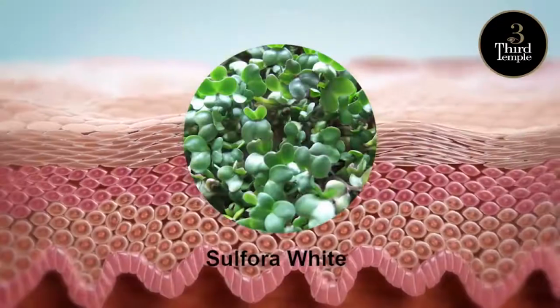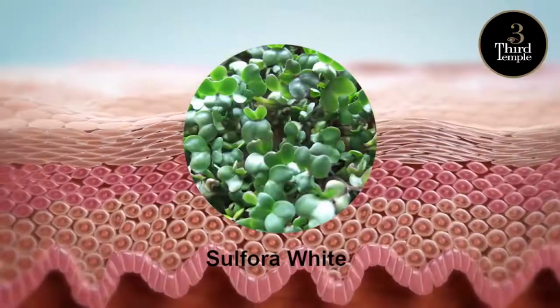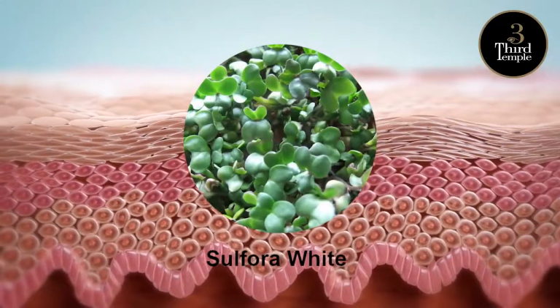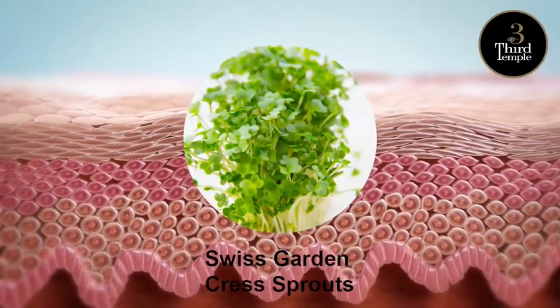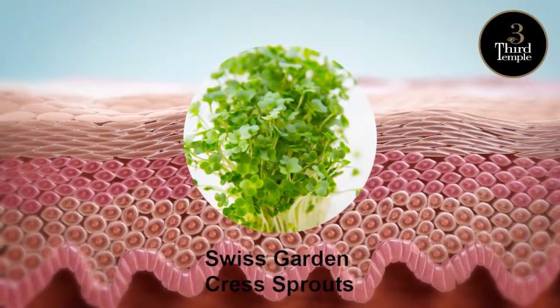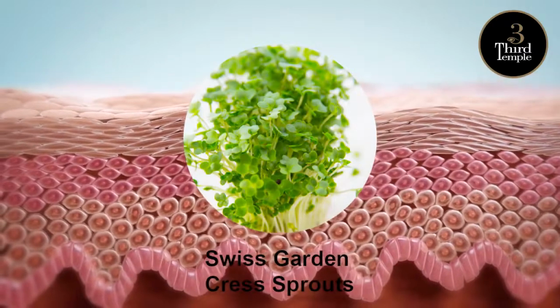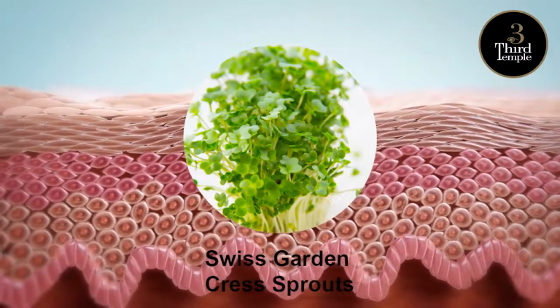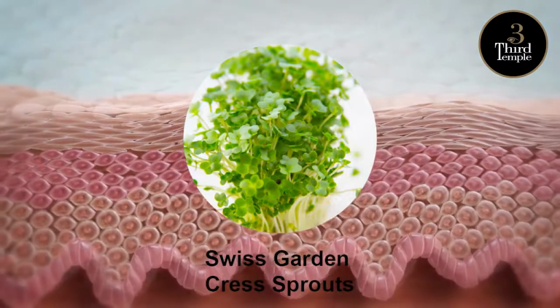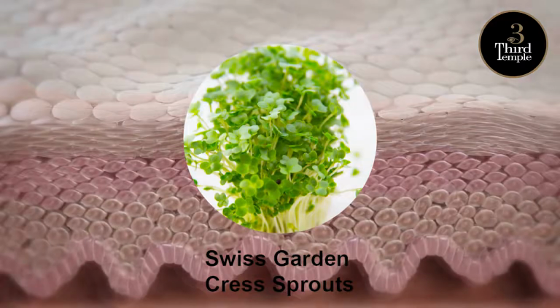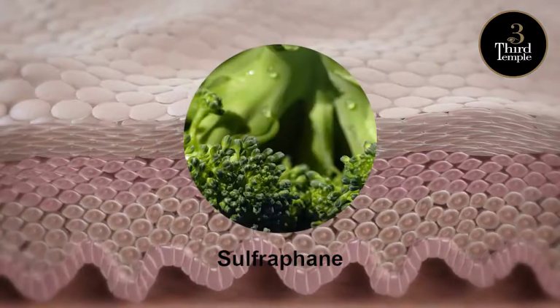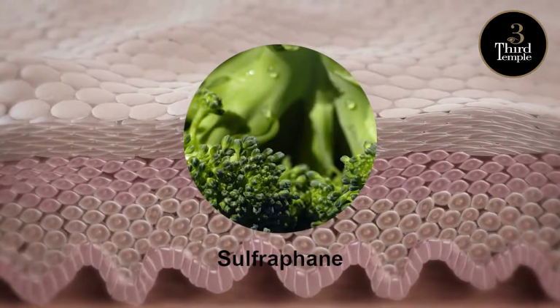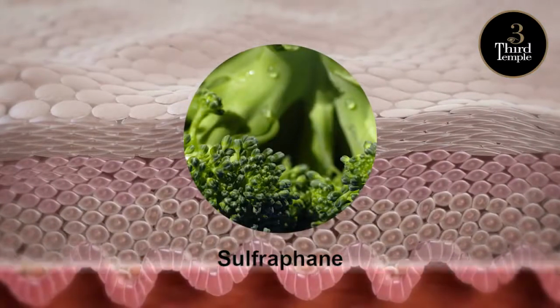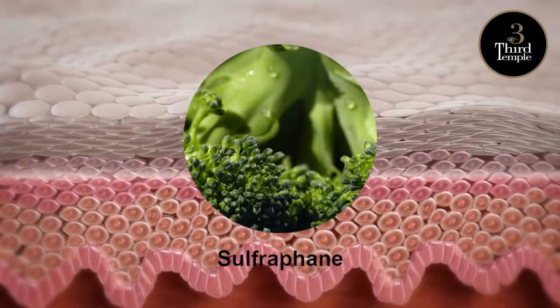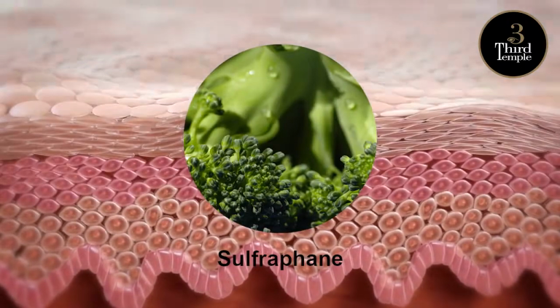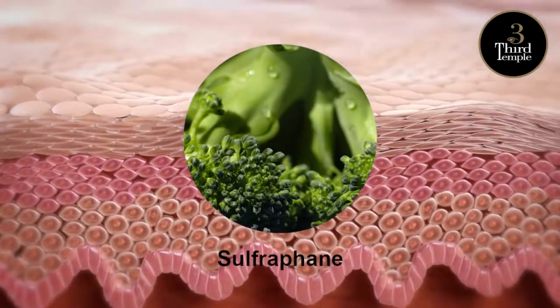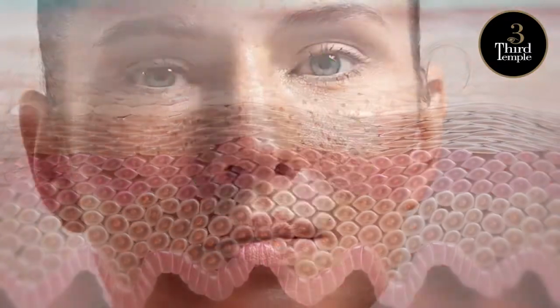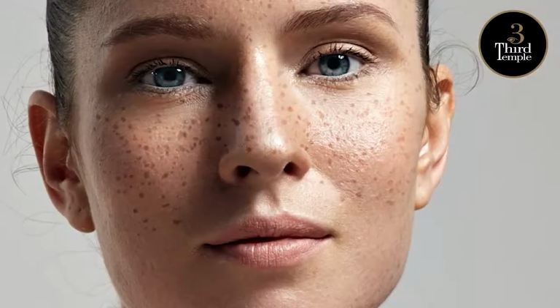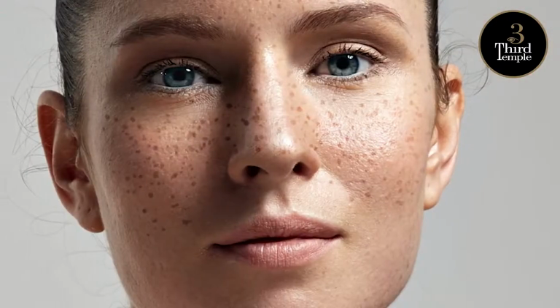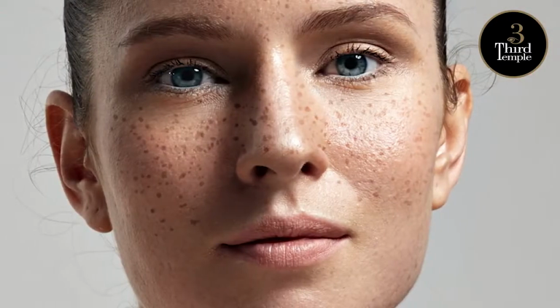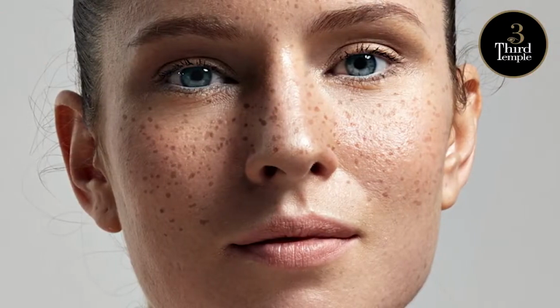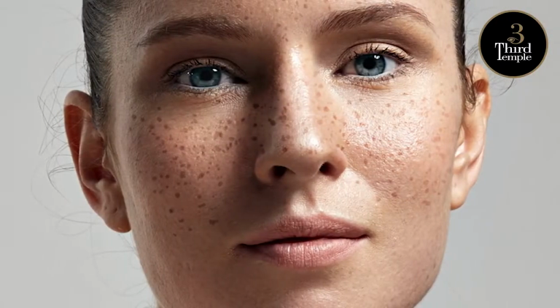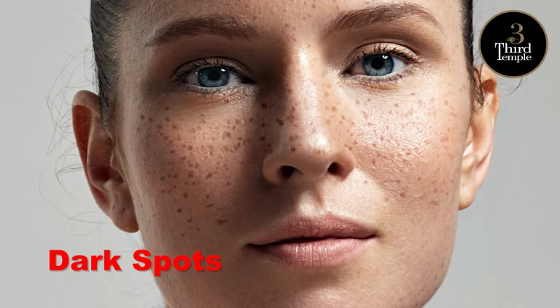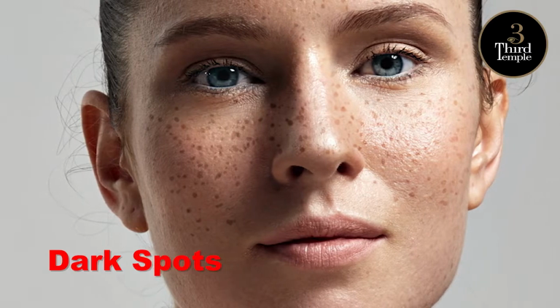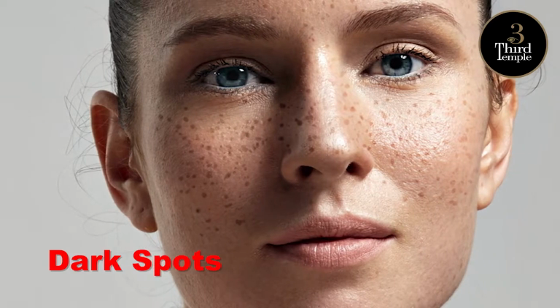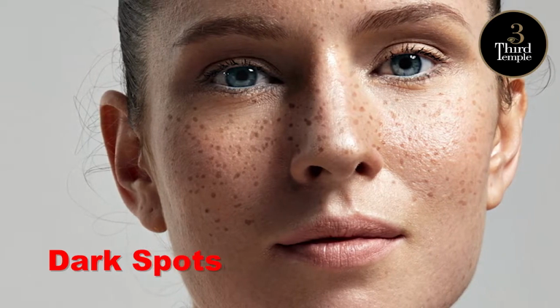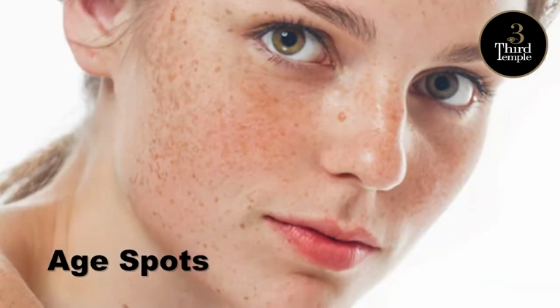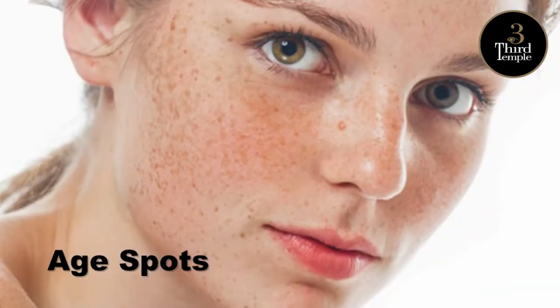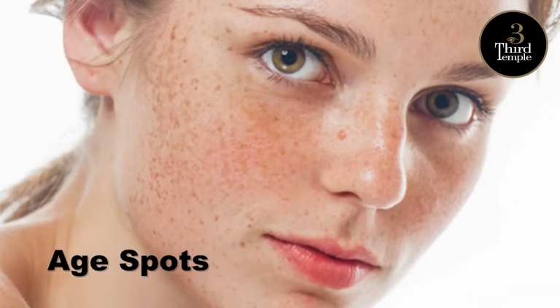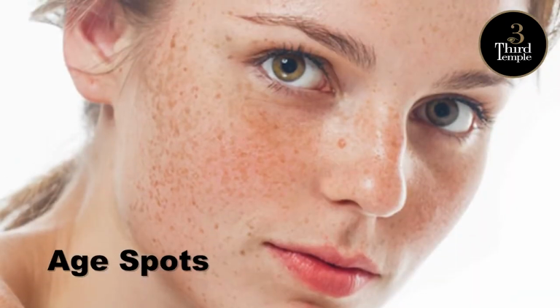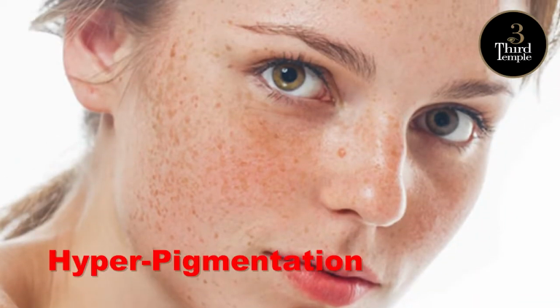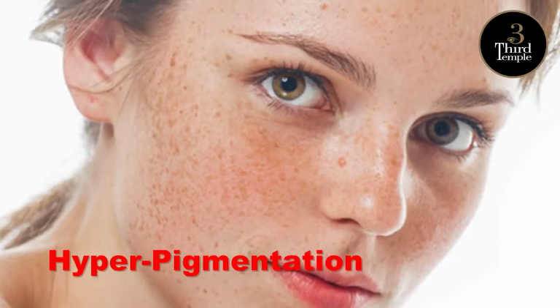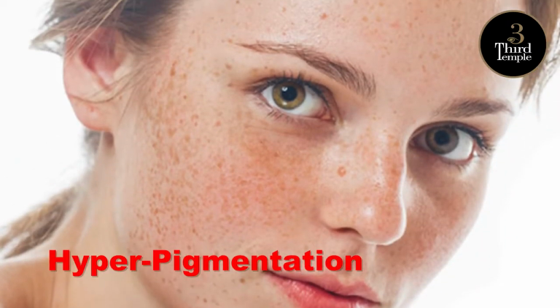Sulfora White, a Swiss Garden Crest Sprout rich in Sulphraphane, a powerful antioxidant to treat dark spots, age spots and hyperpigmentation.